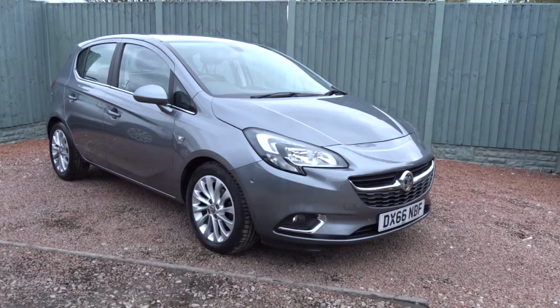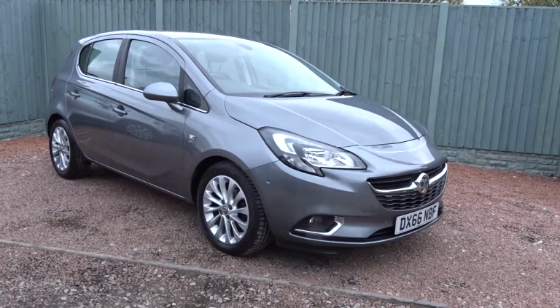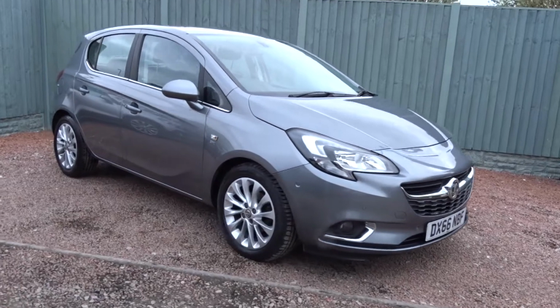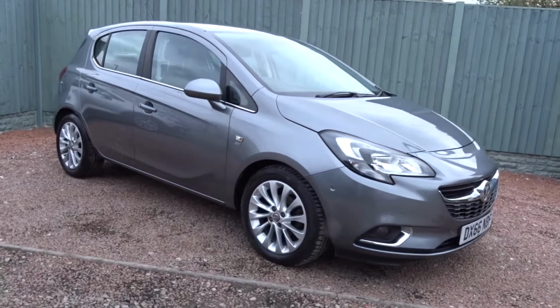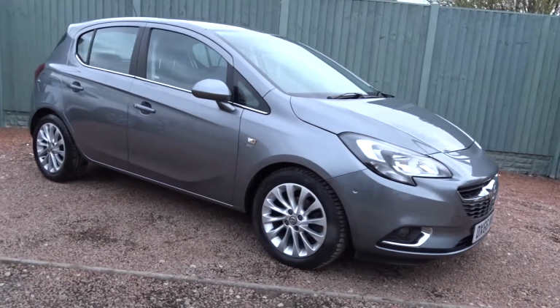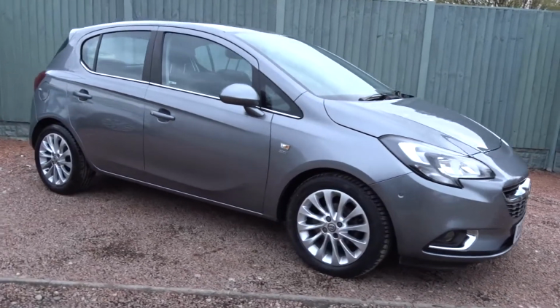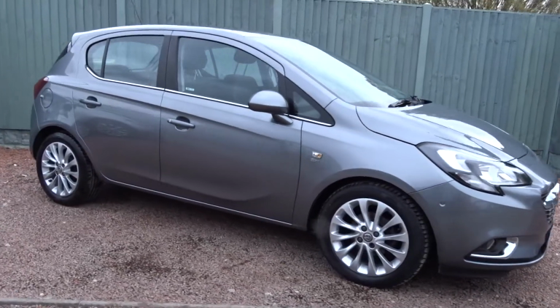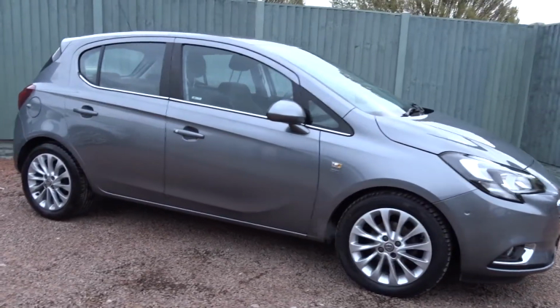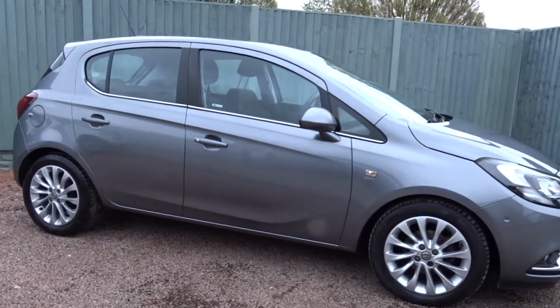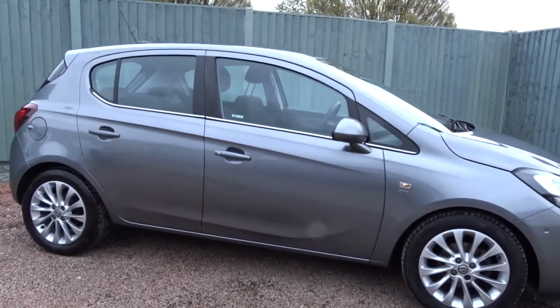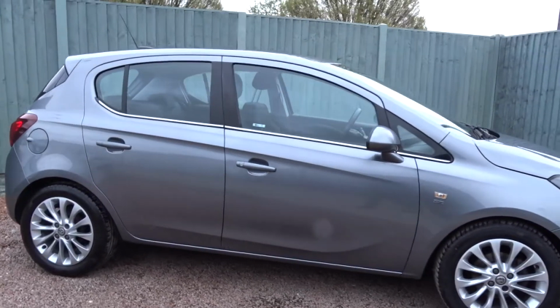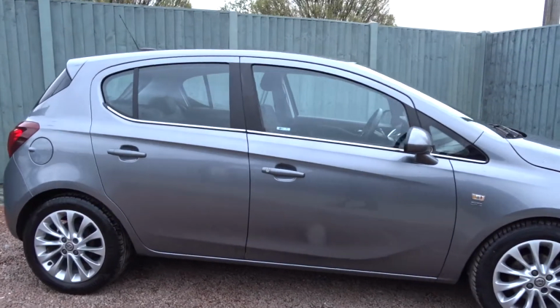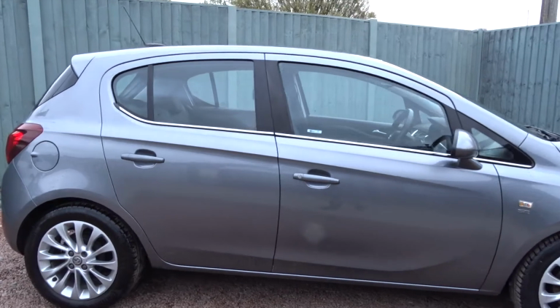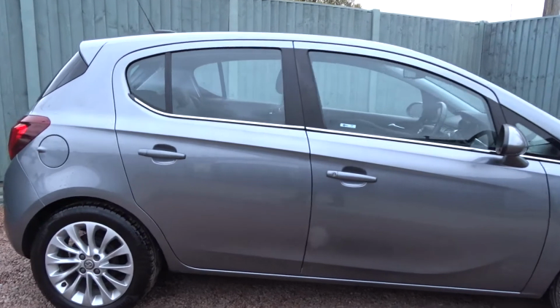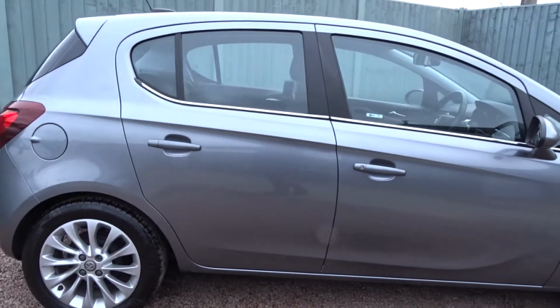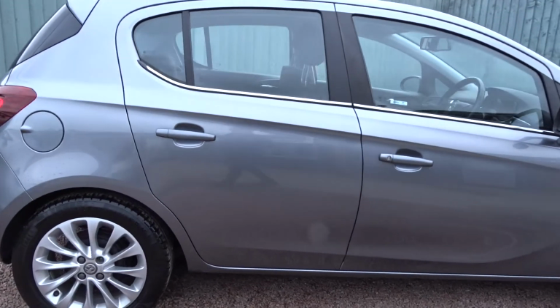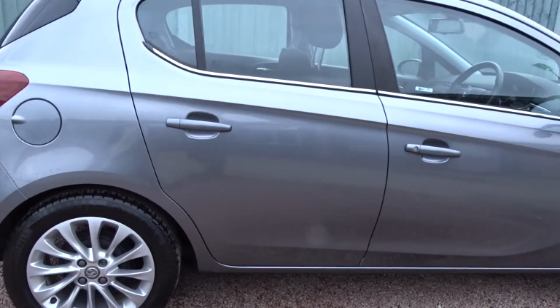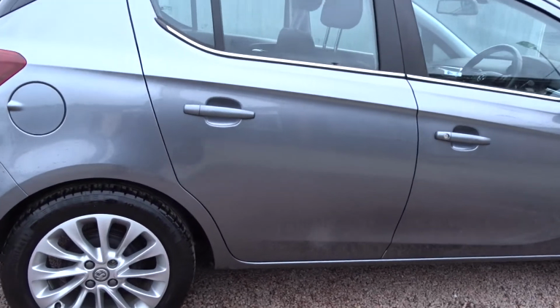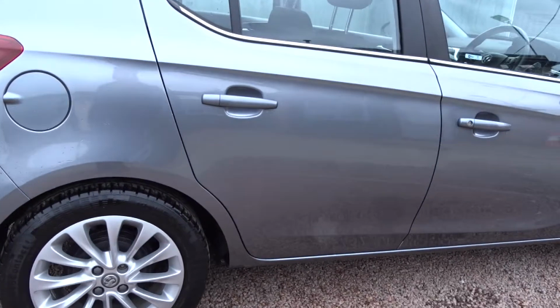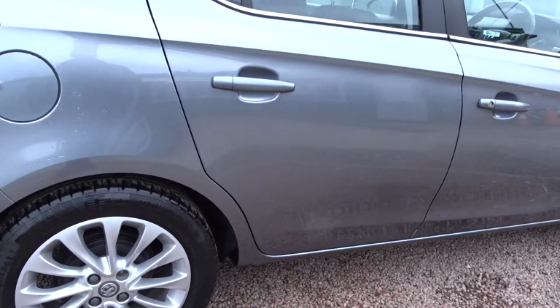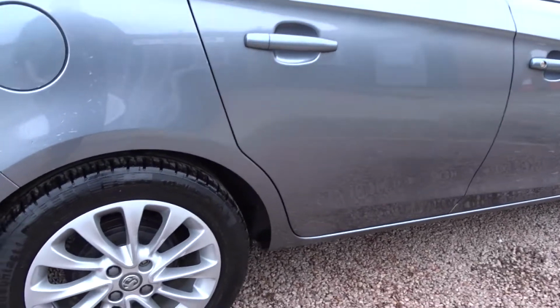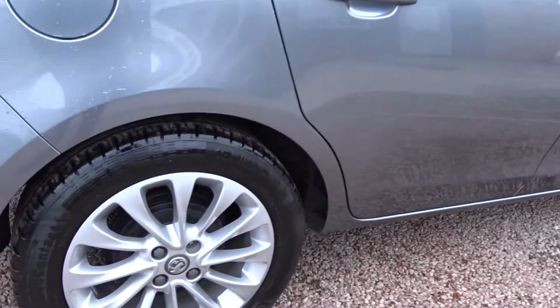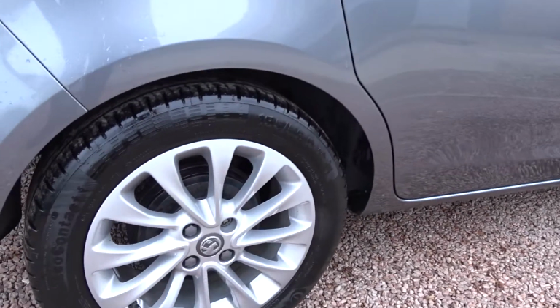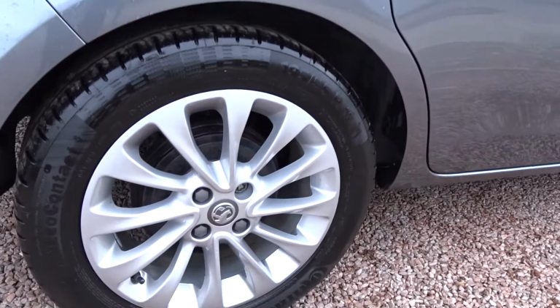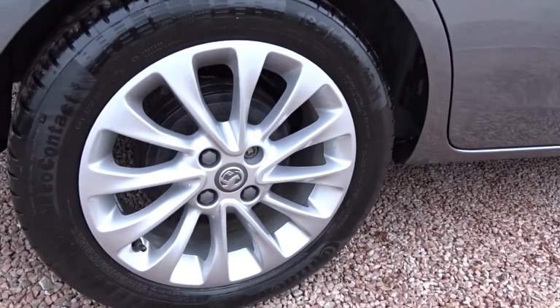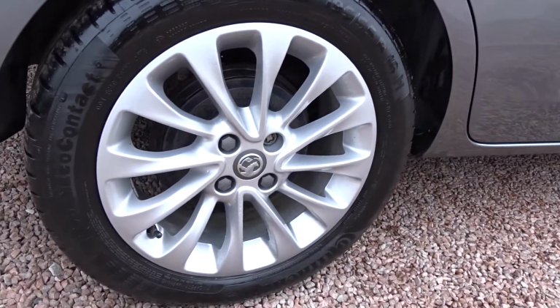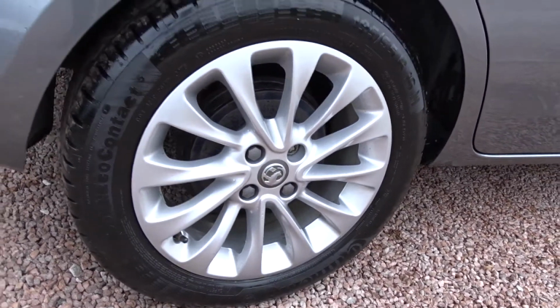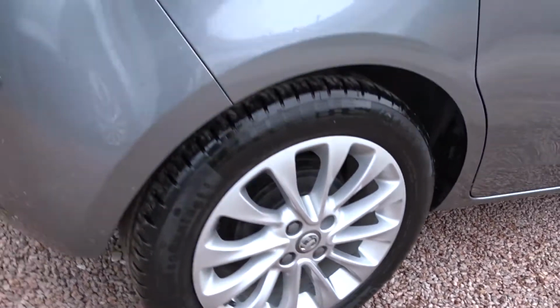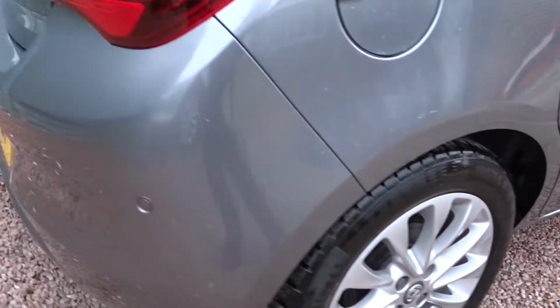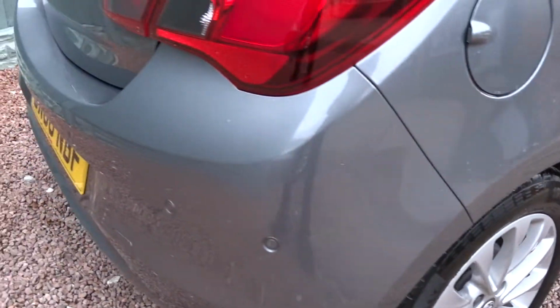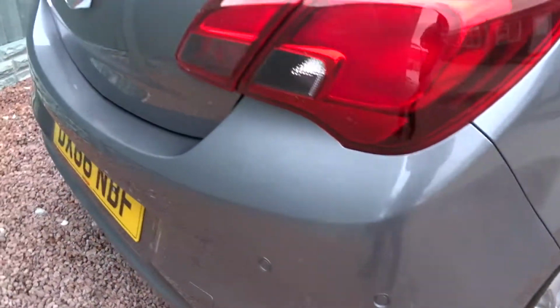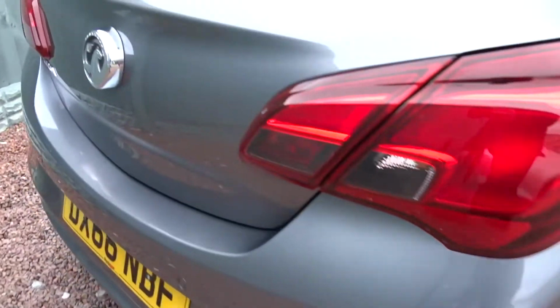Here today at Pentagon, we've got a really nice example of a Vauxhall Corsa SE, powered by a 1.4L 16V petrol engine. This 5-door hatchback, finished in metallic grey, comes with colour-coded door handles and door mirrors, really stylish multi-spoke hollow wheels, and both front and rear parking sensors.